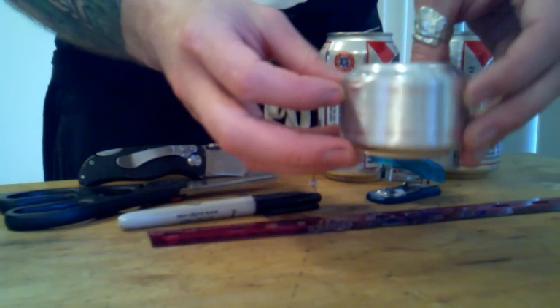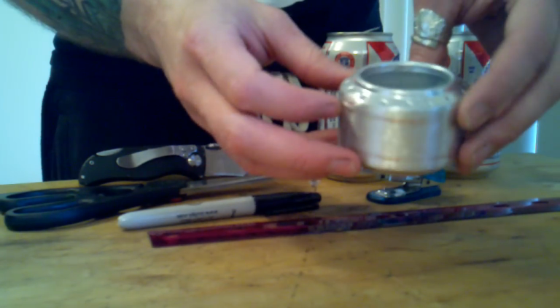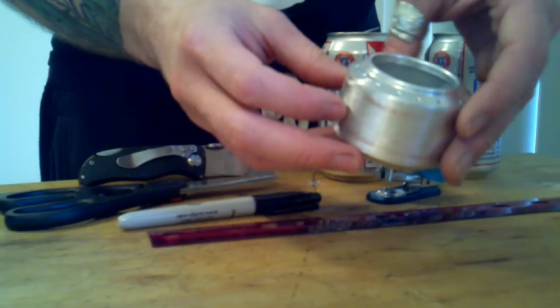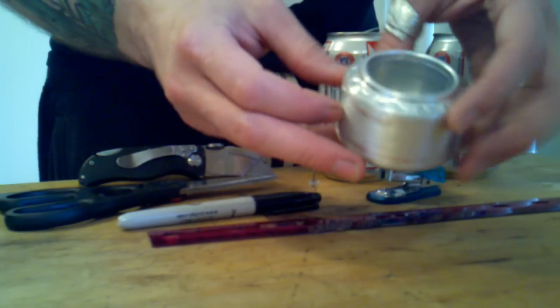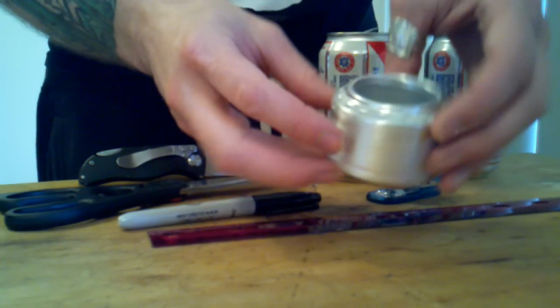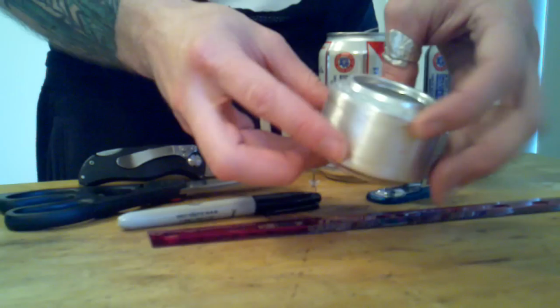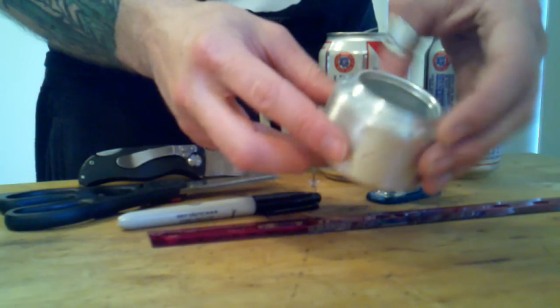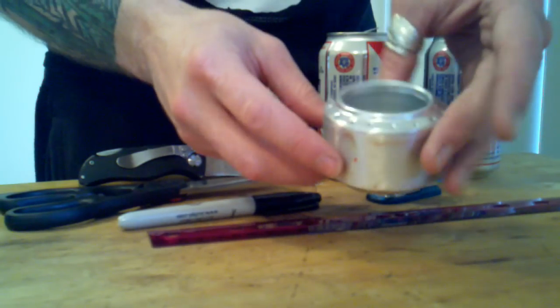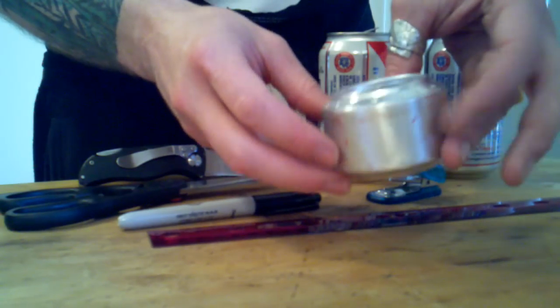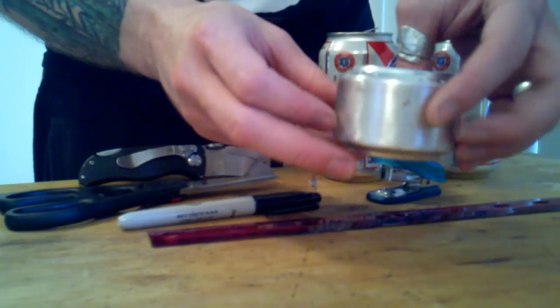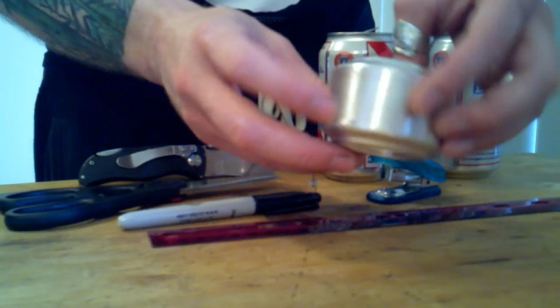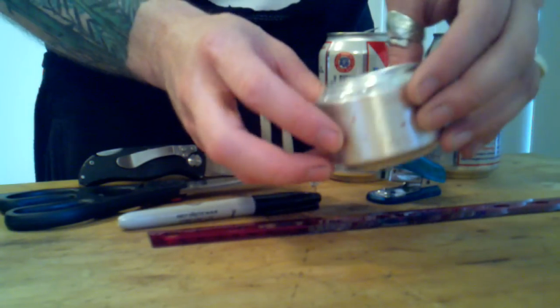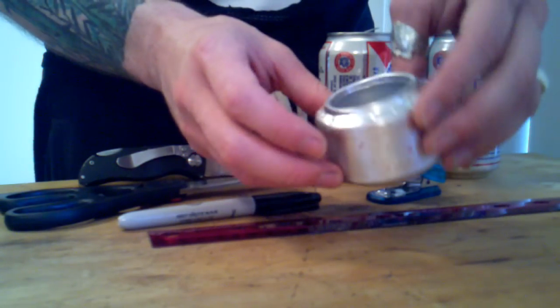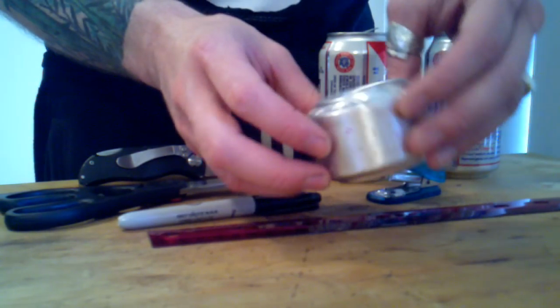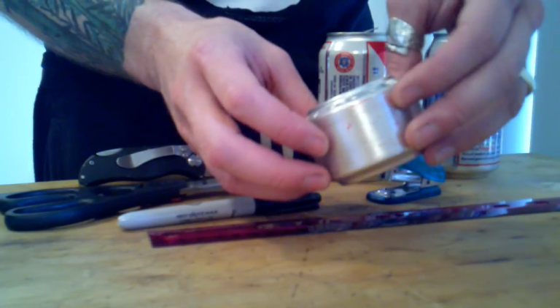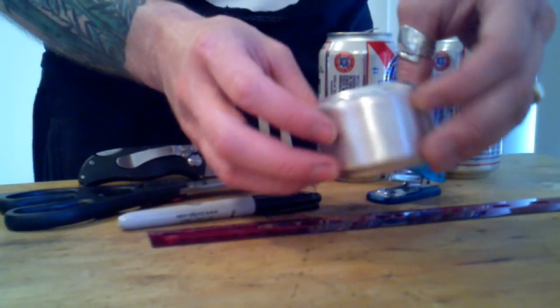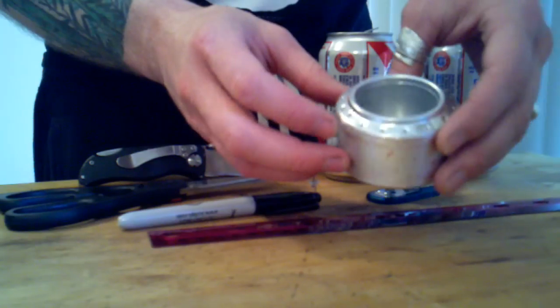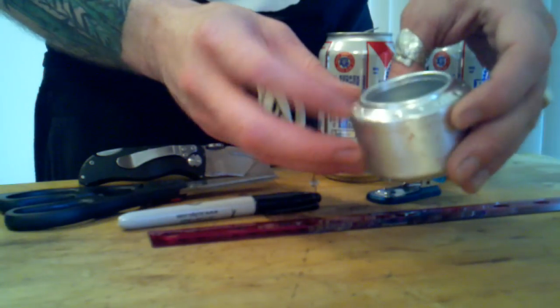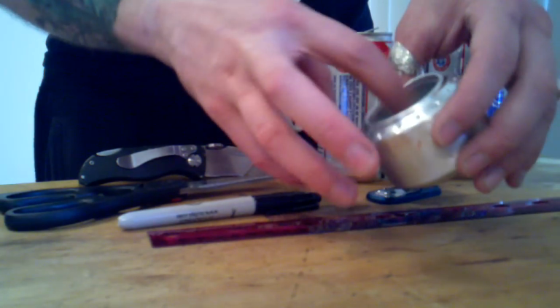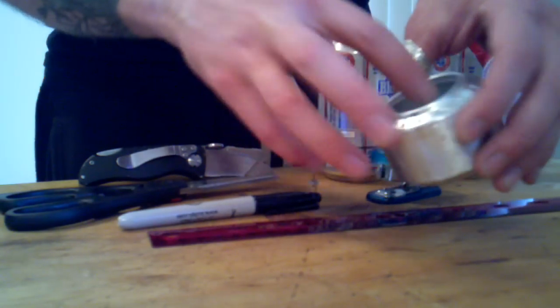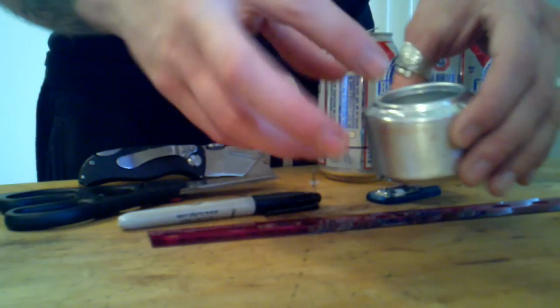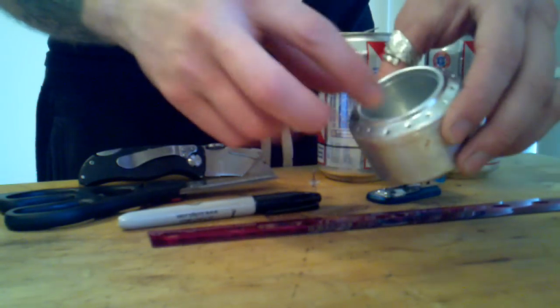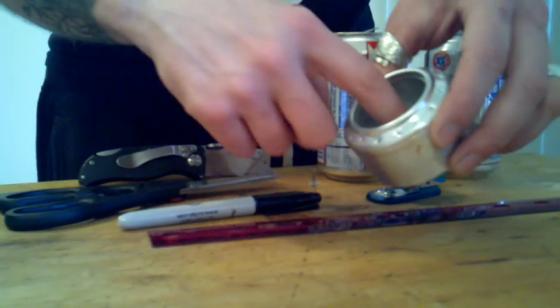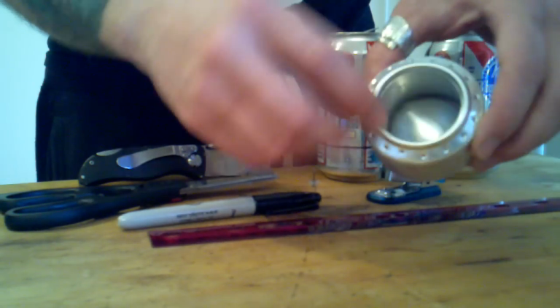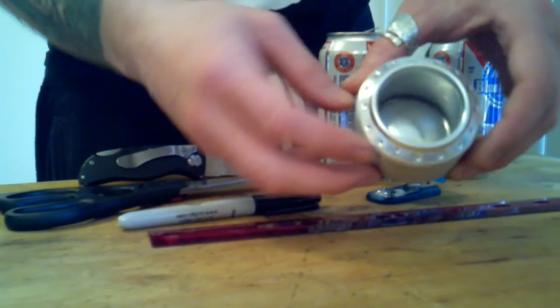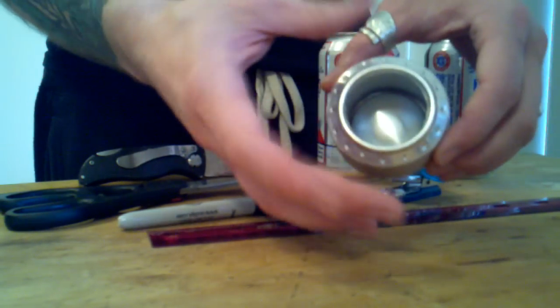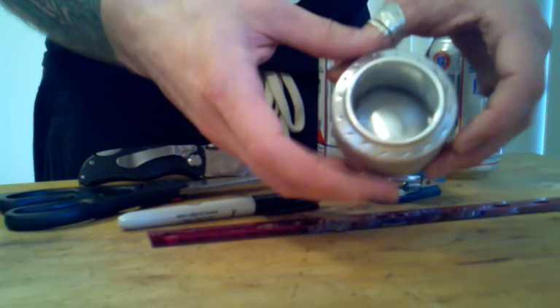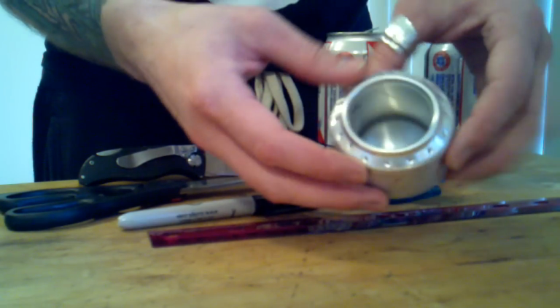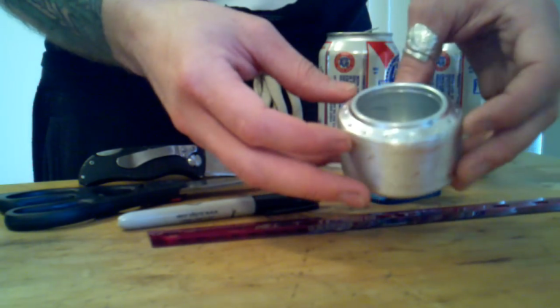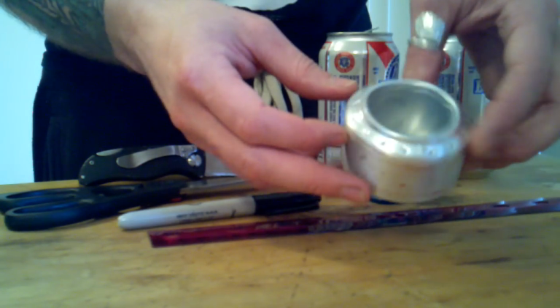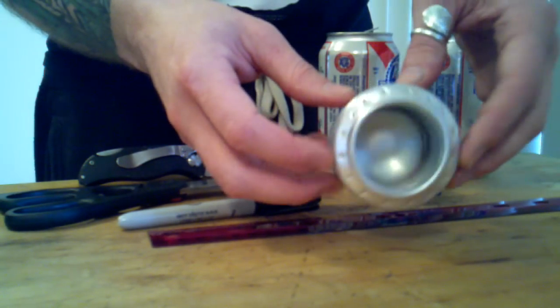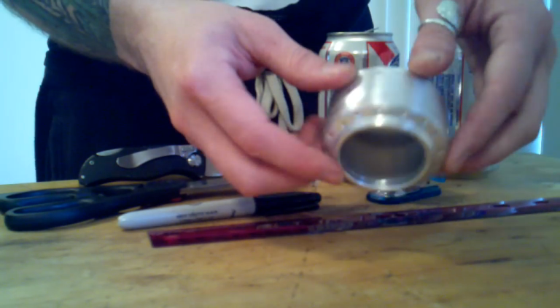This is a great version of a tried and true classic. Works great. Double-walled, builds pressure — really great design.